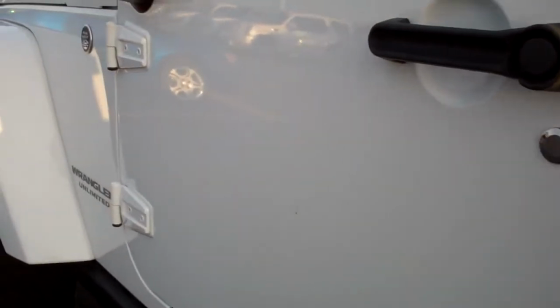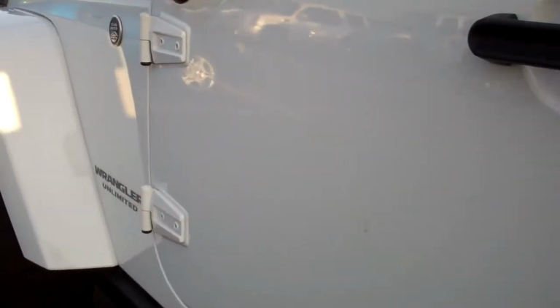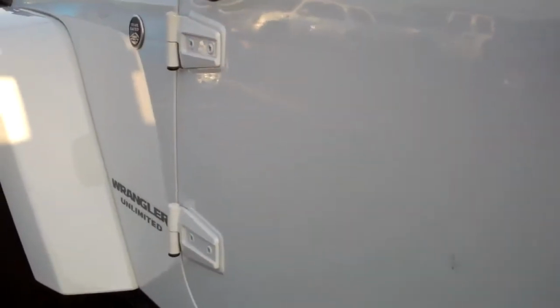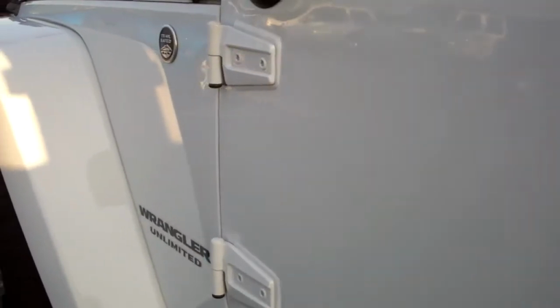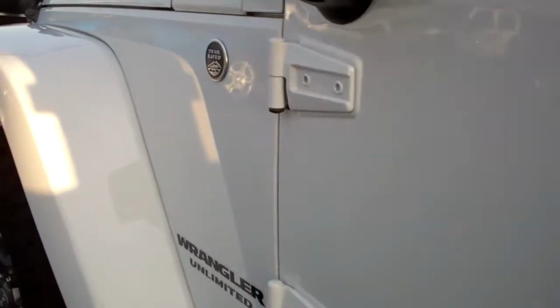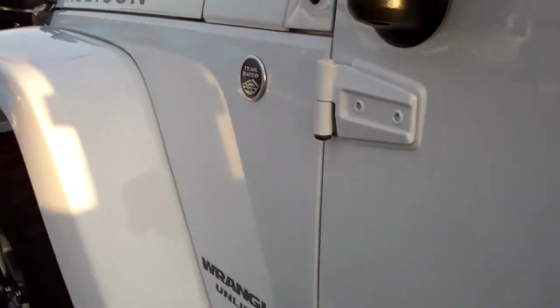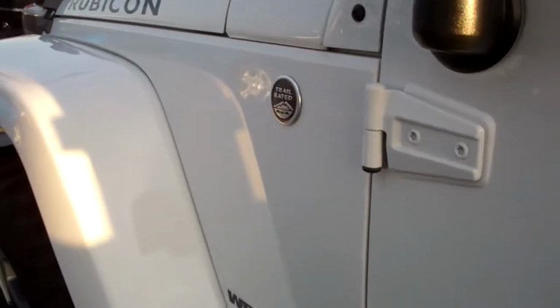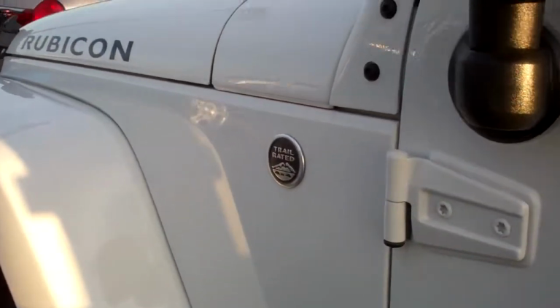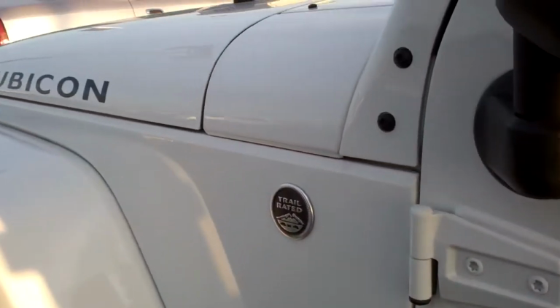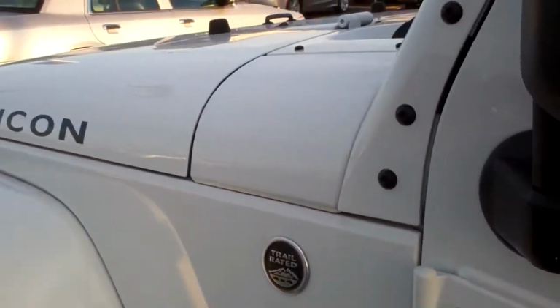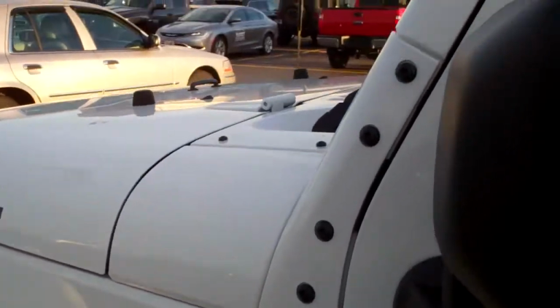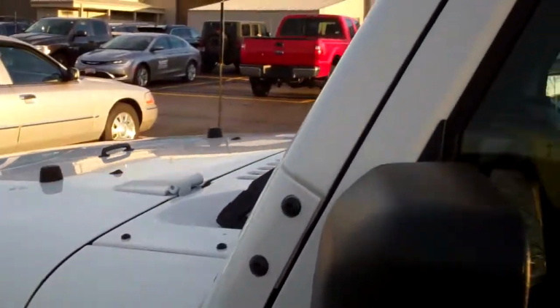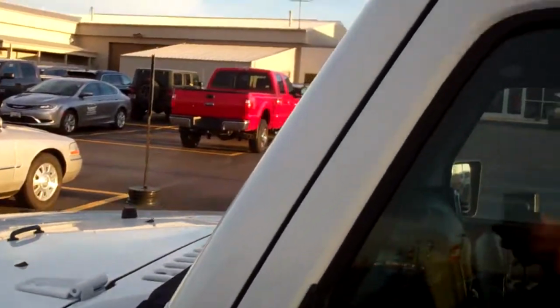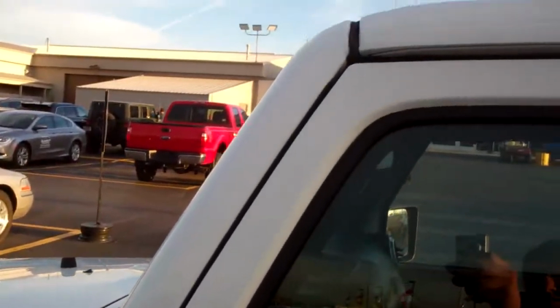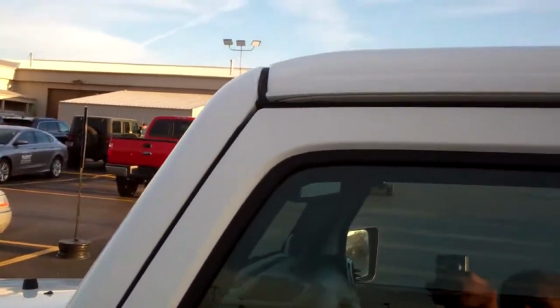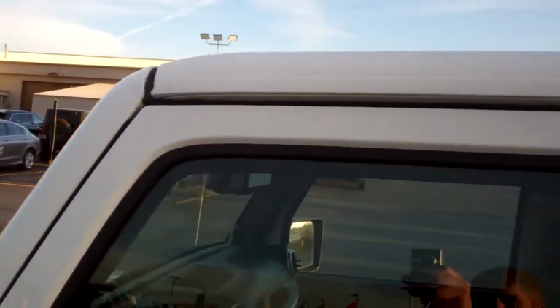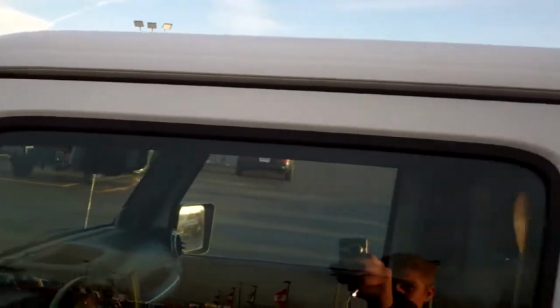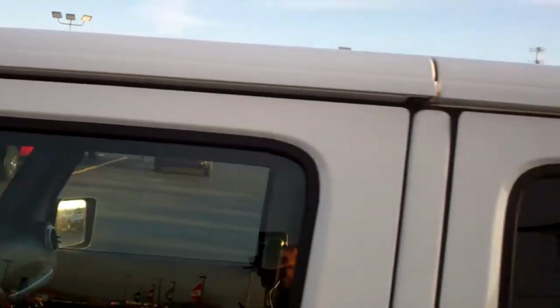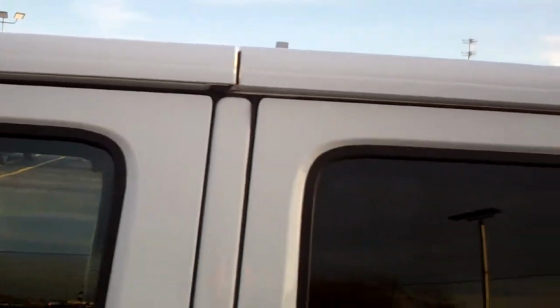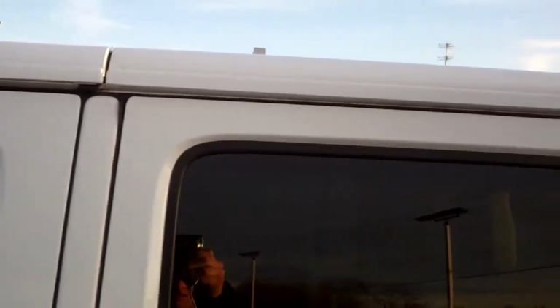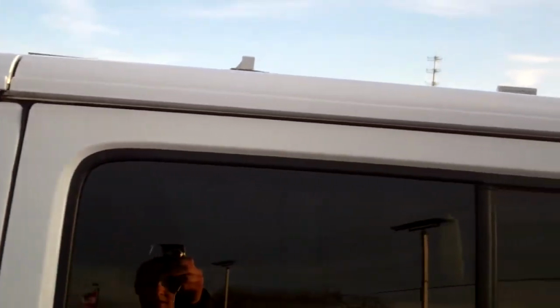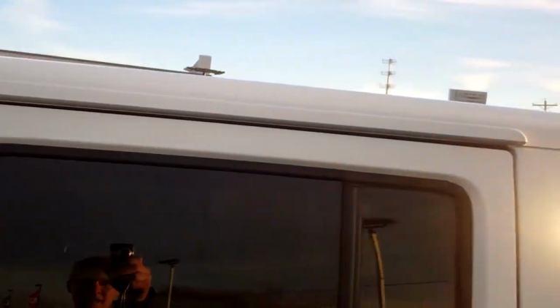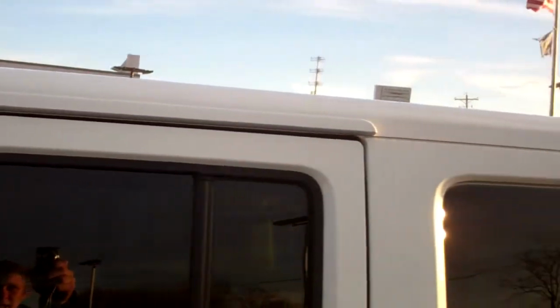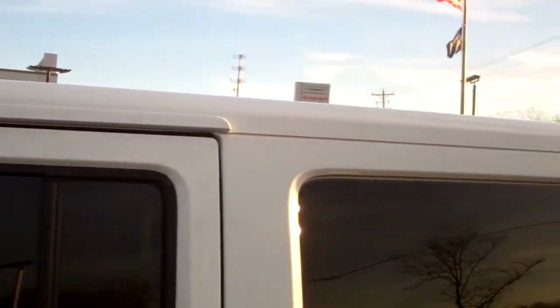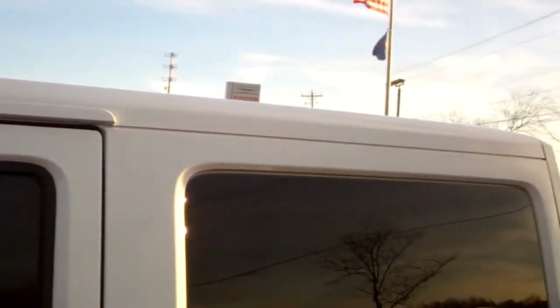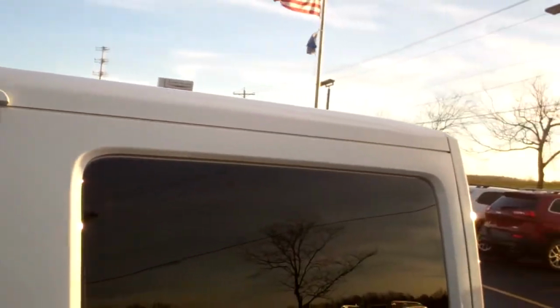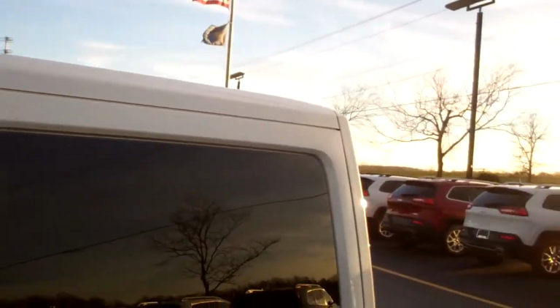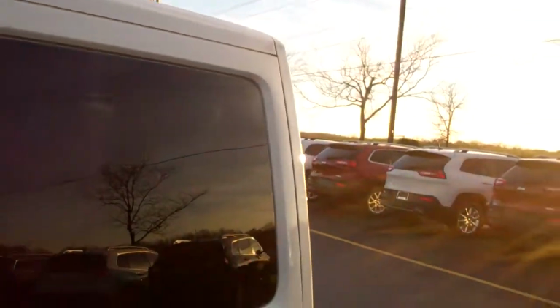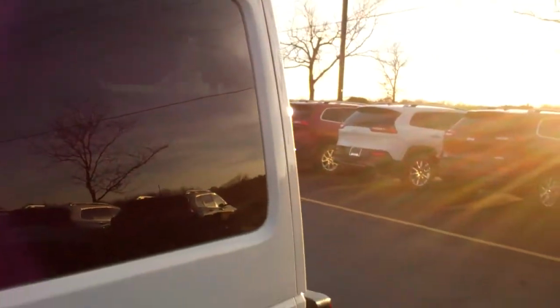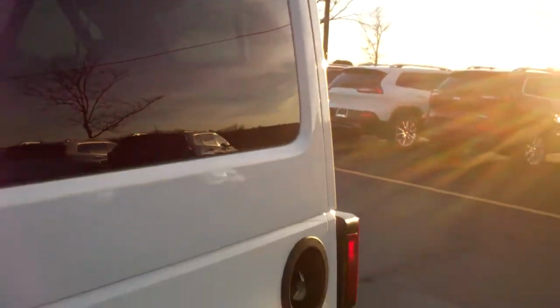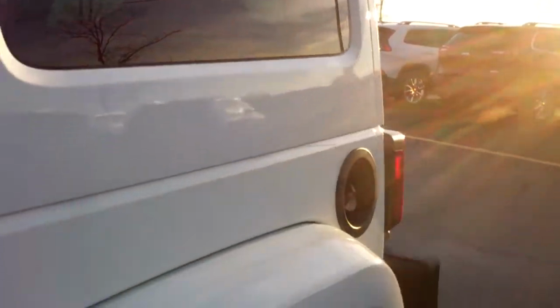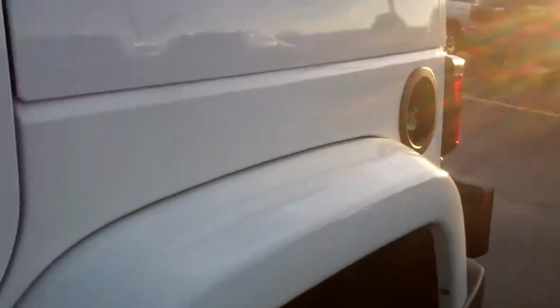We take these videos so if you are far away or even close by, you can still see the vehicle, hear the vehicle, and have confidence in what you're looking at before you even get here.